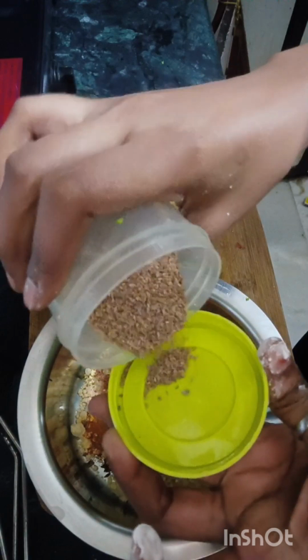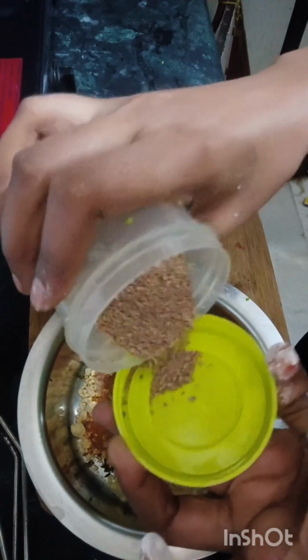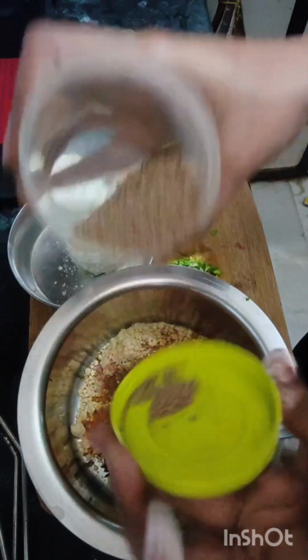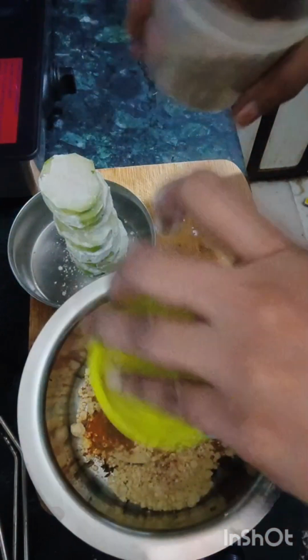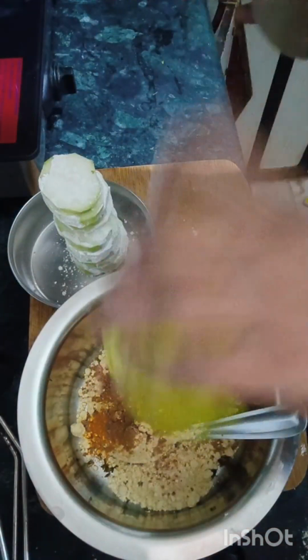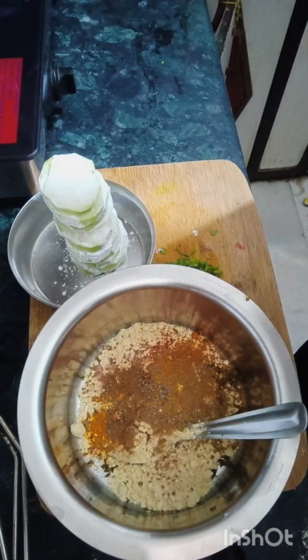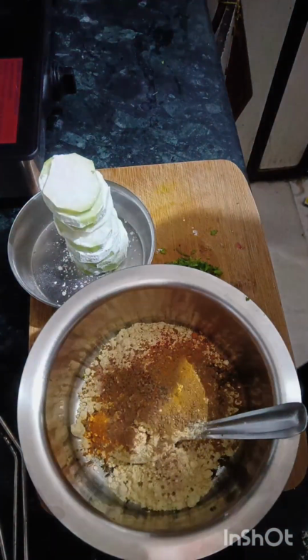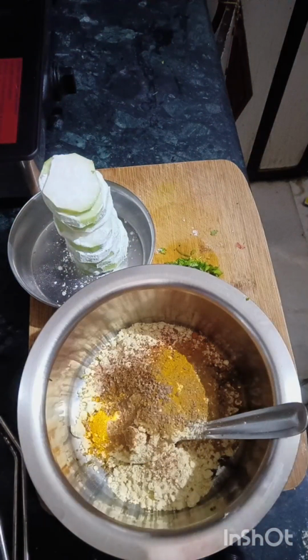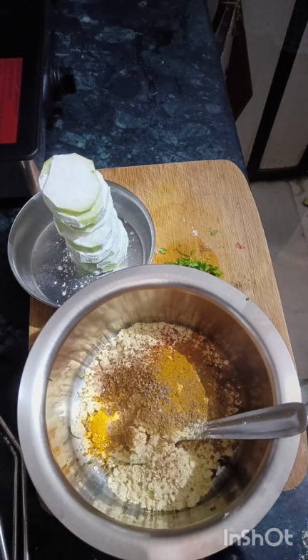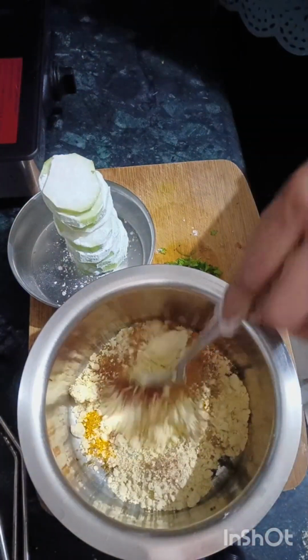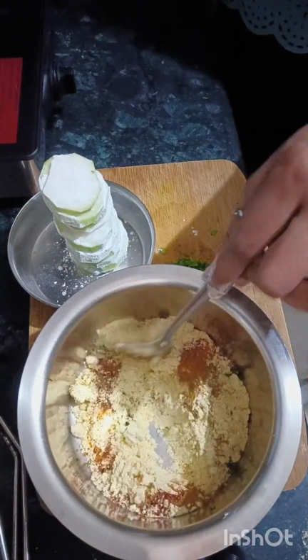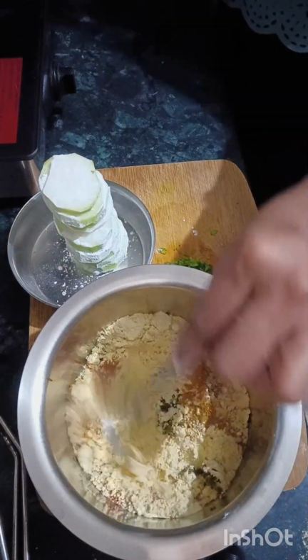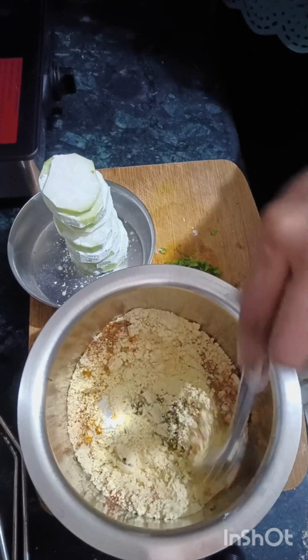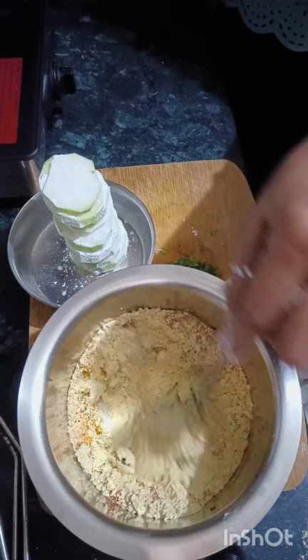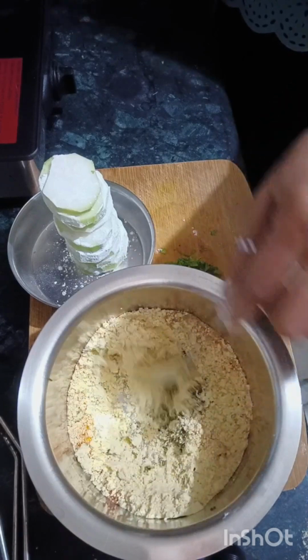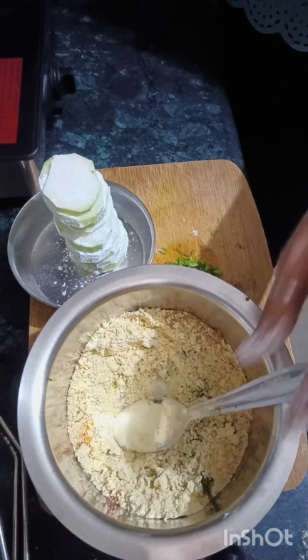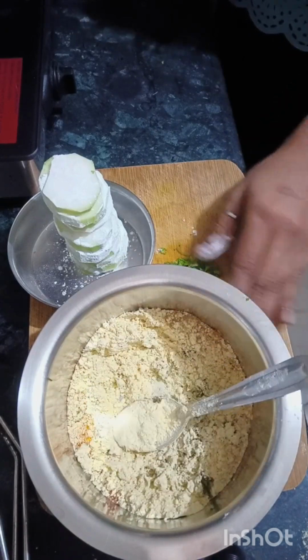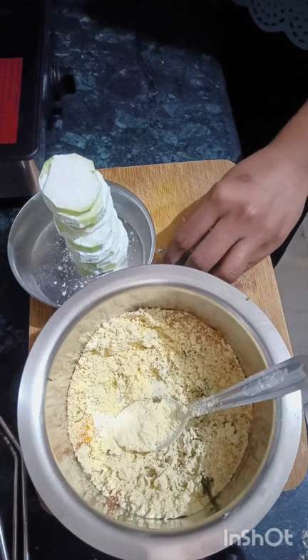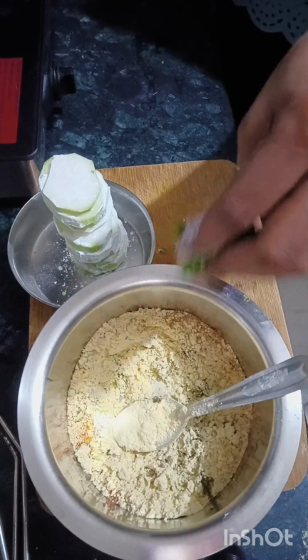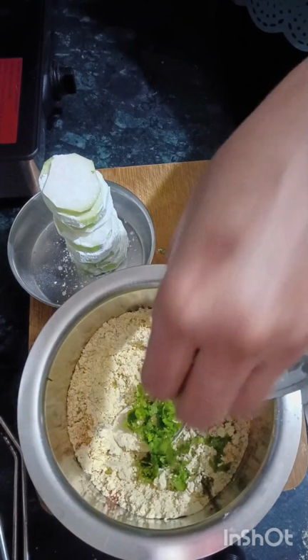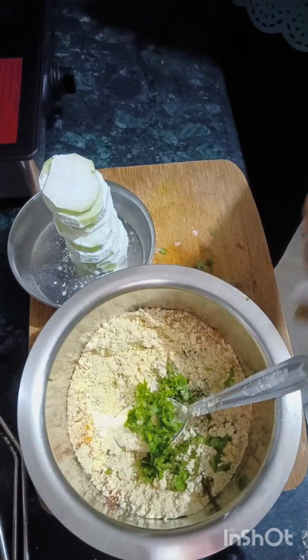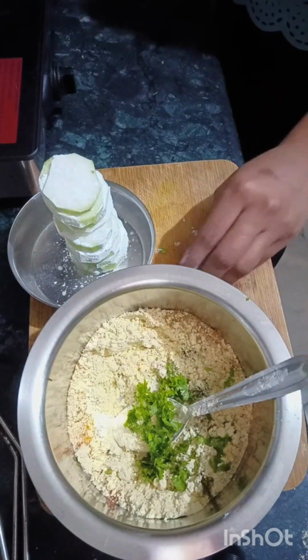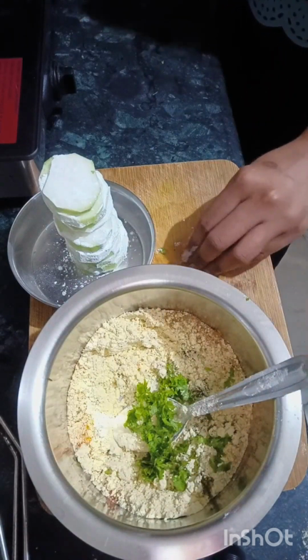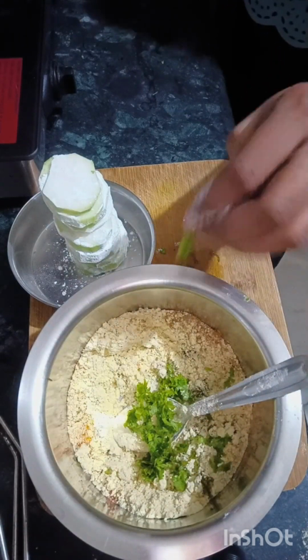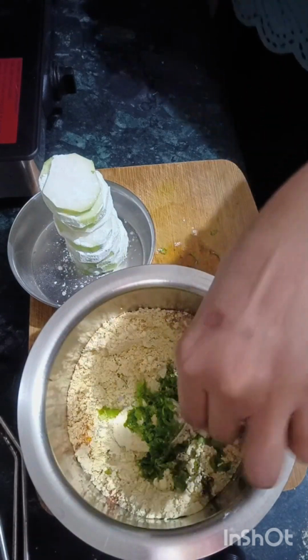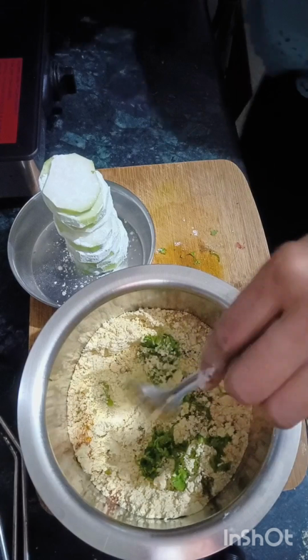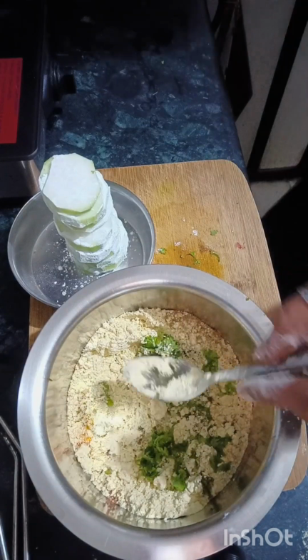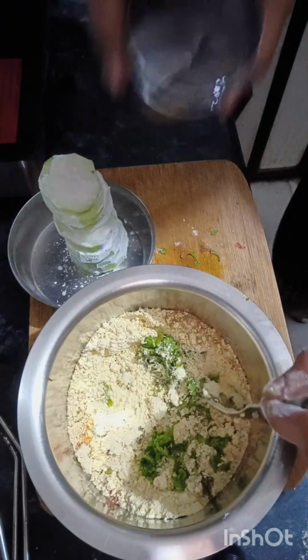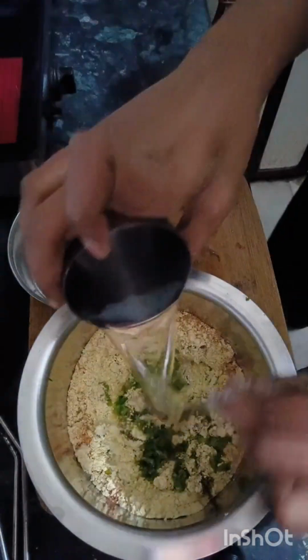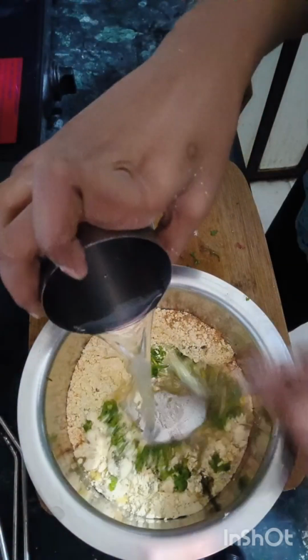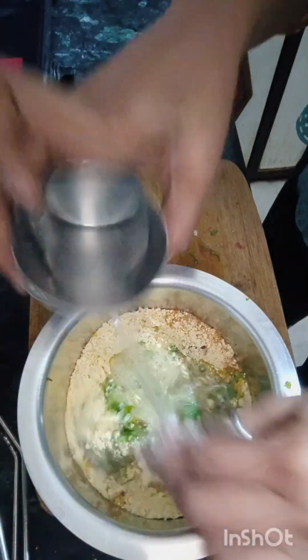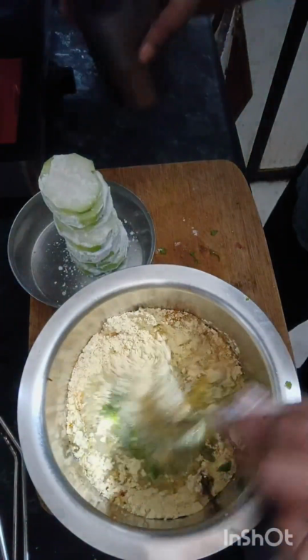I will add the butter. You can use ghee, but I only use butter. I will add some ginger powder, some coriander powder, and the ghee in this way. We will mix the butter and the ghee together to make it better.